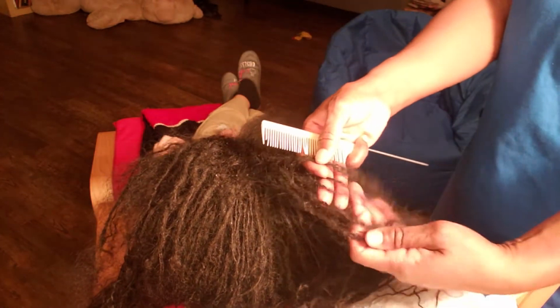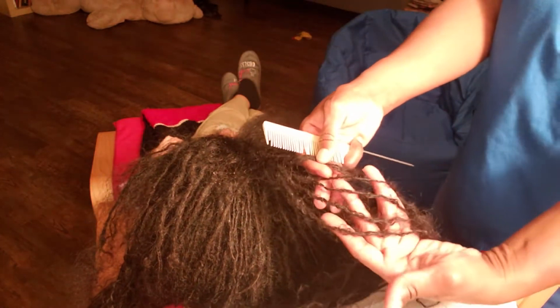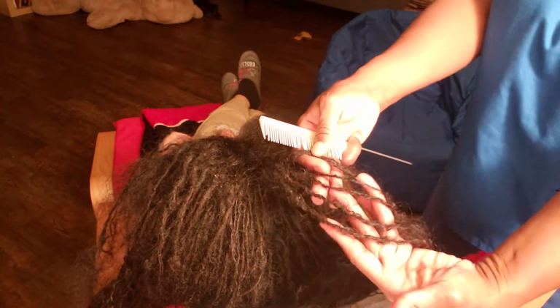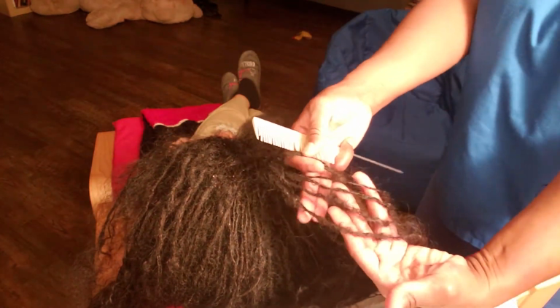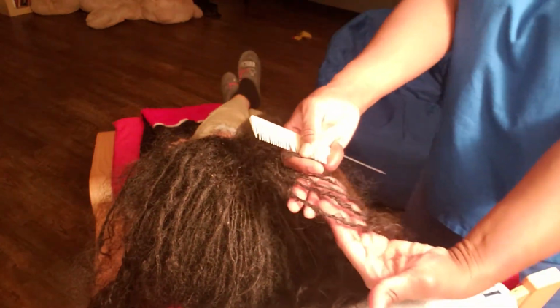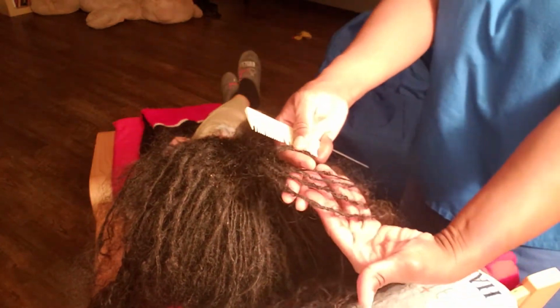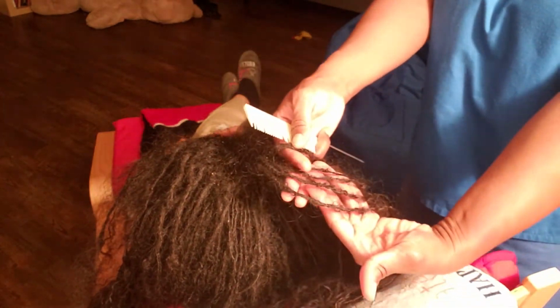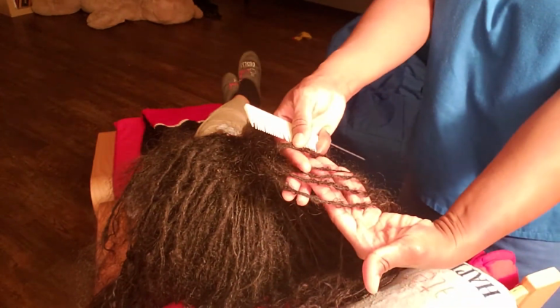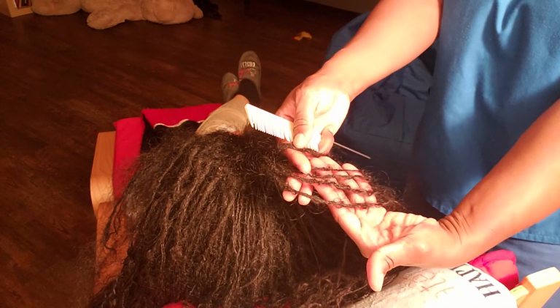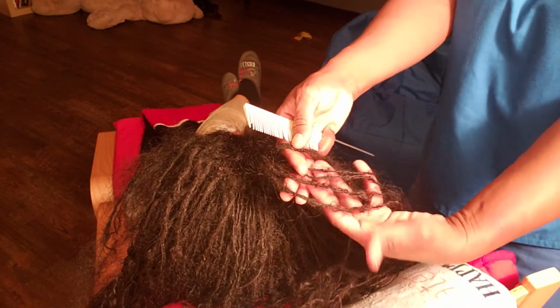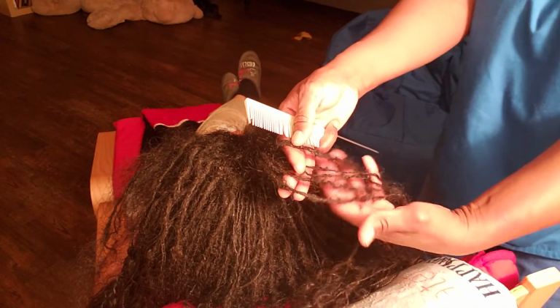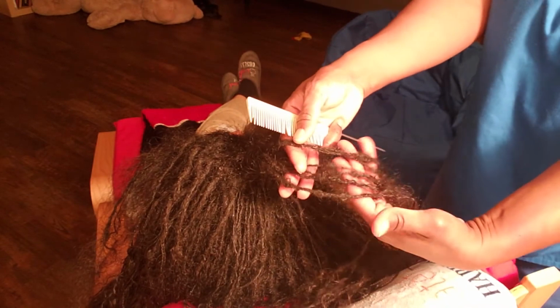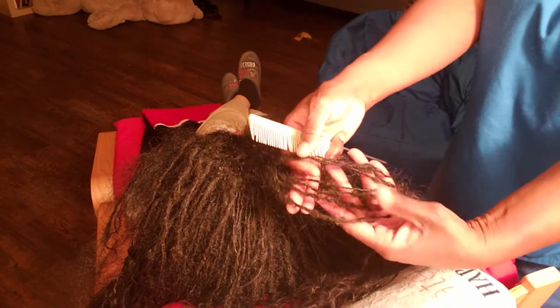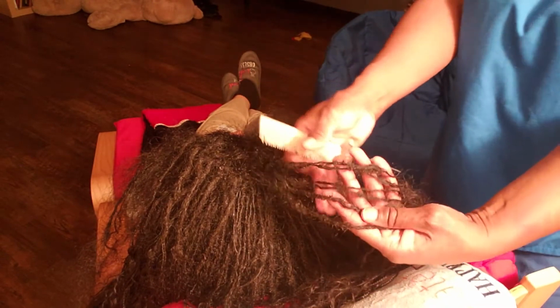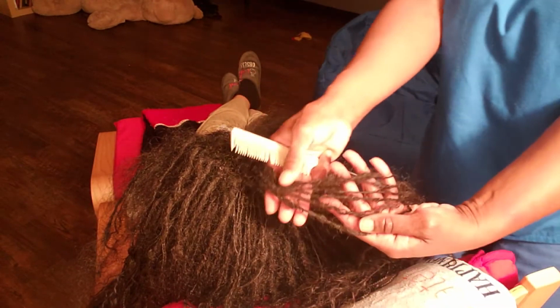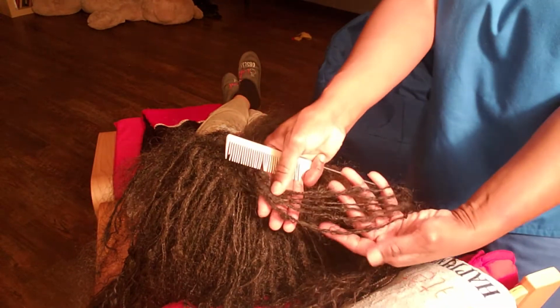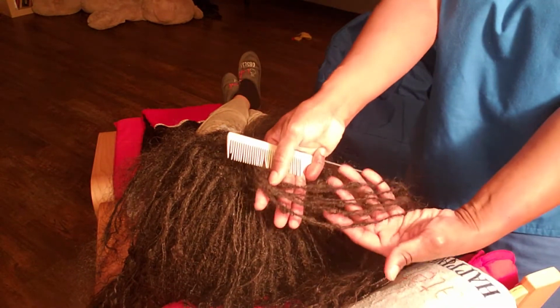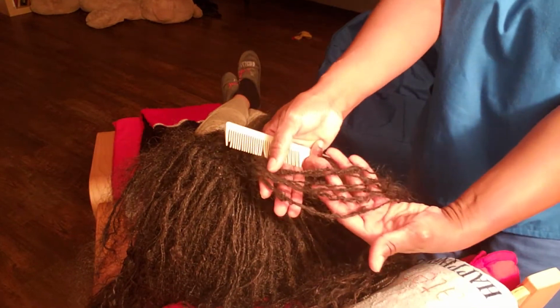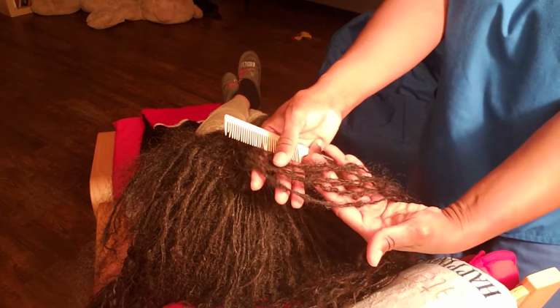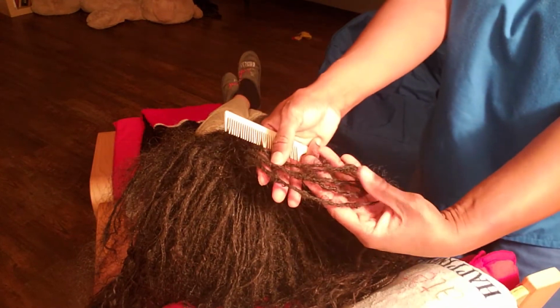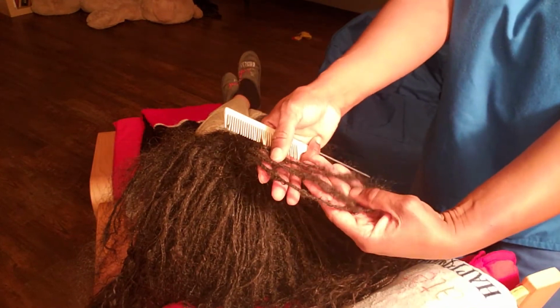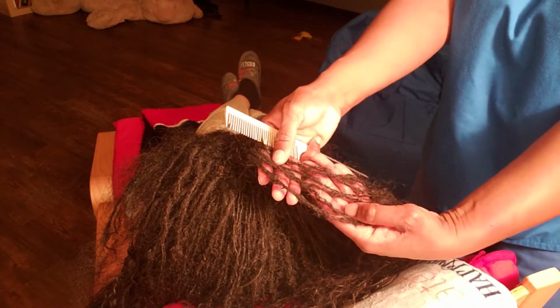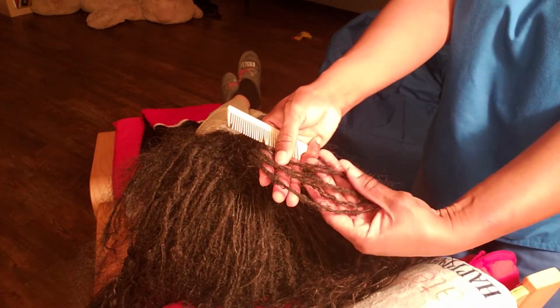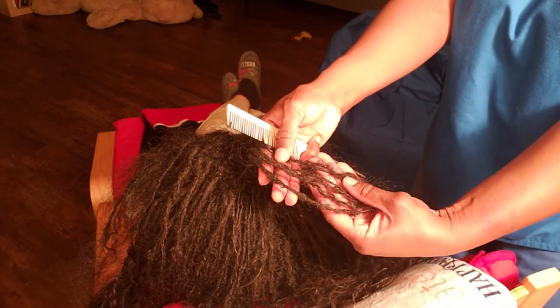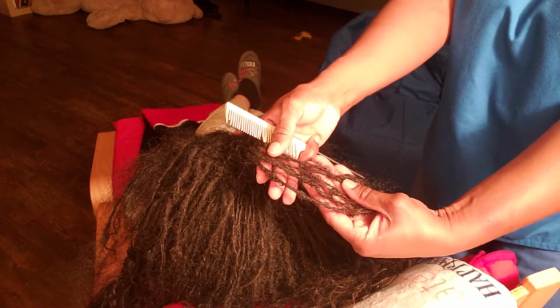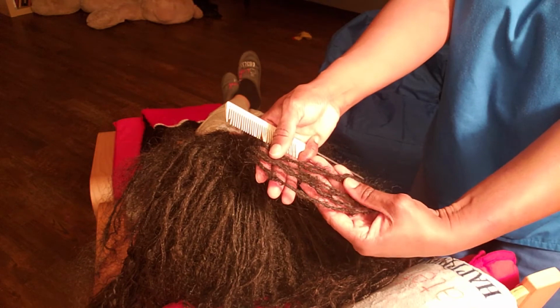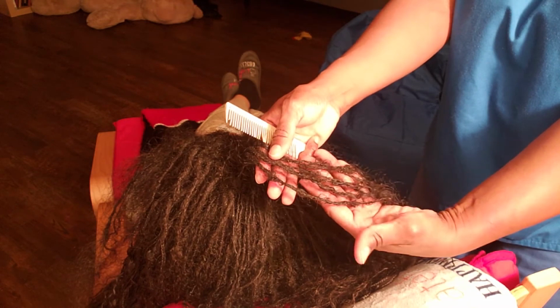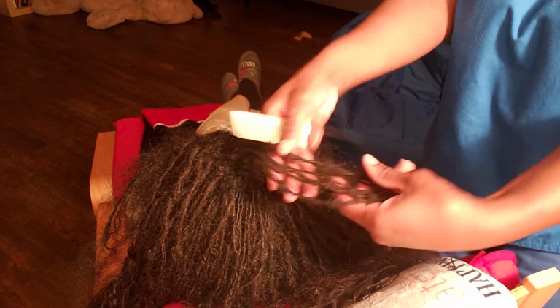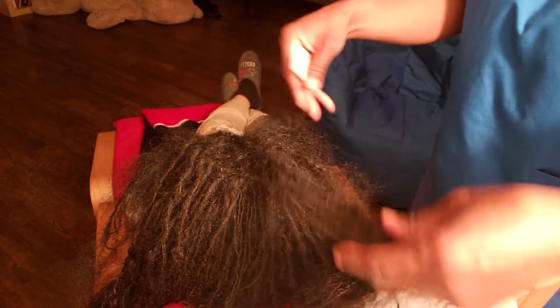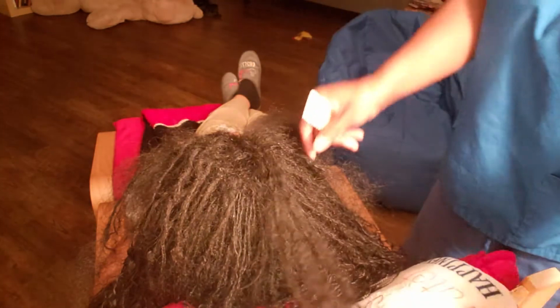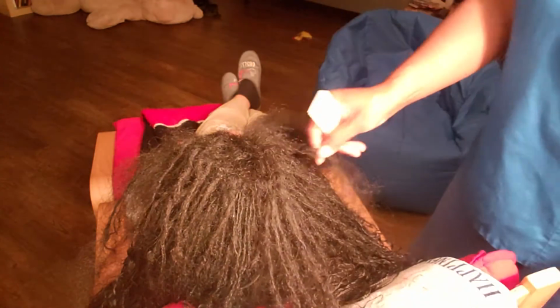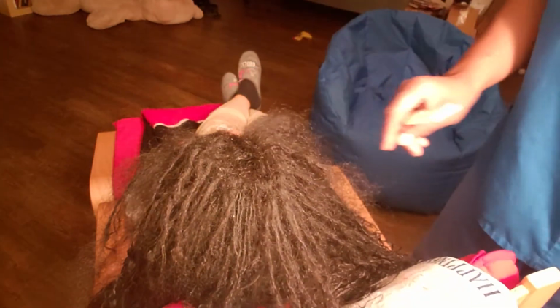Had I known that about the twist locks, we would not have done that.